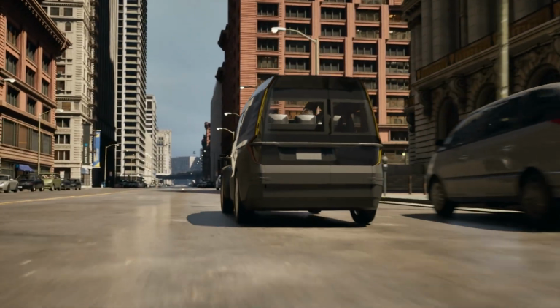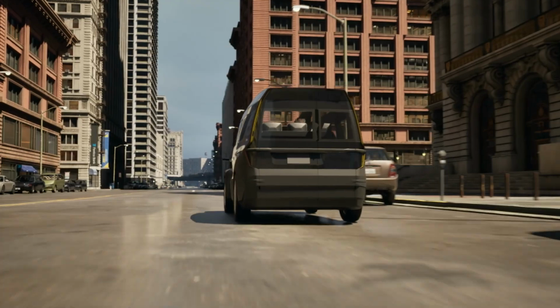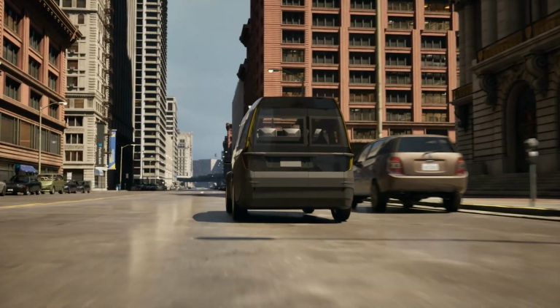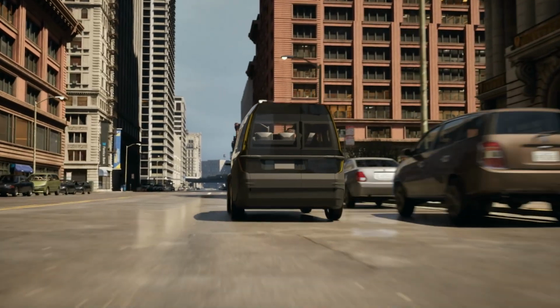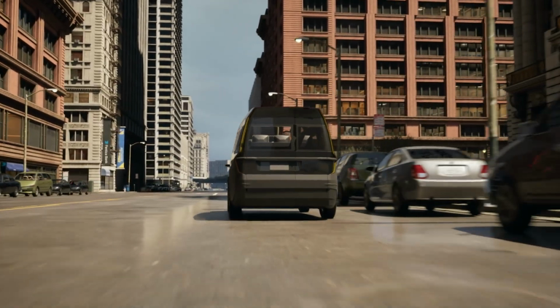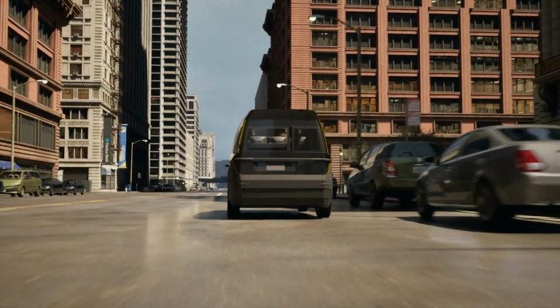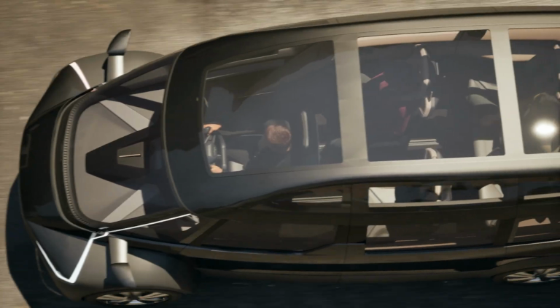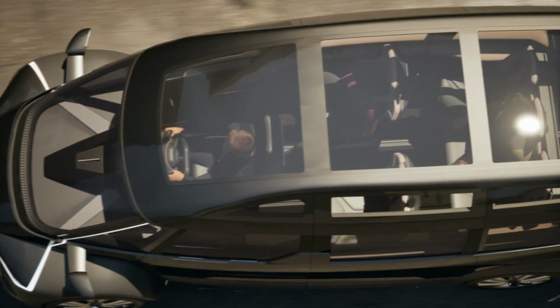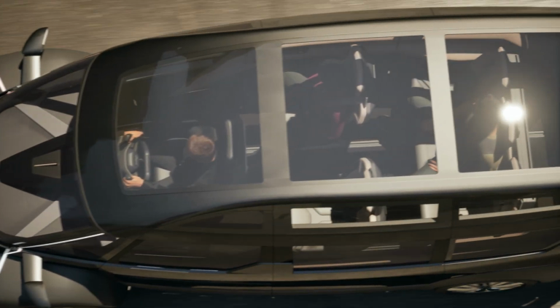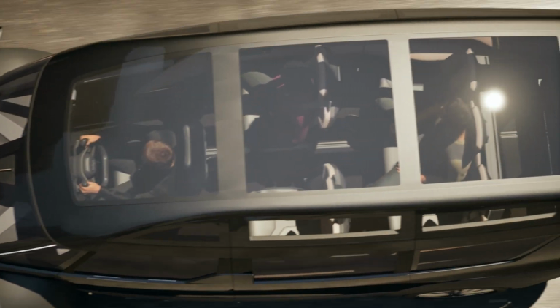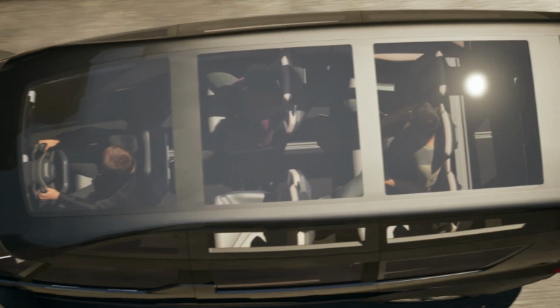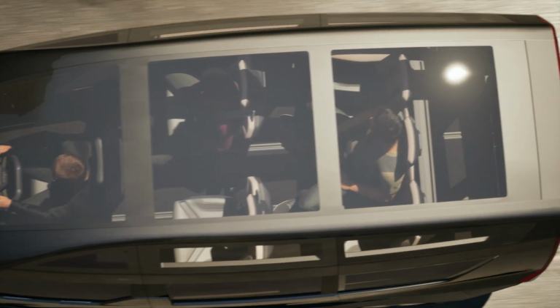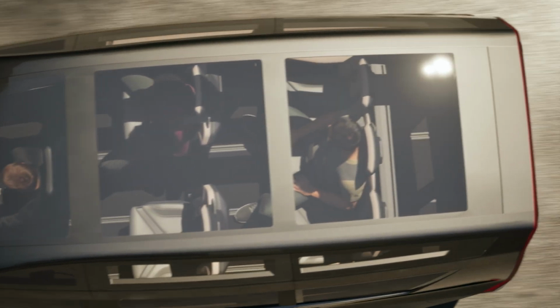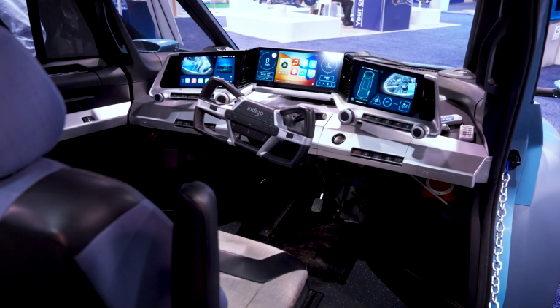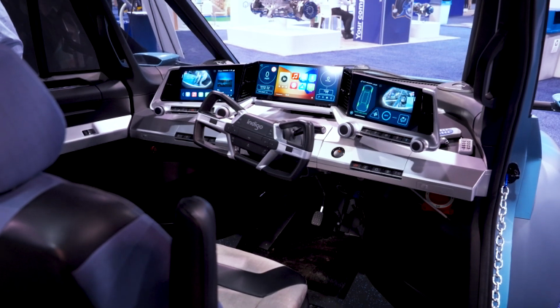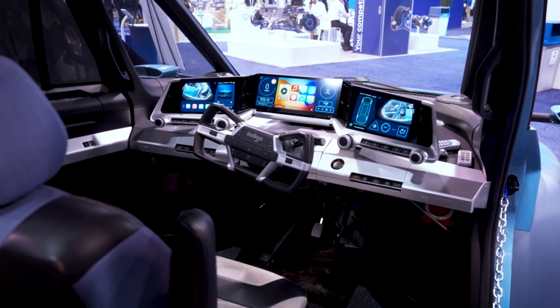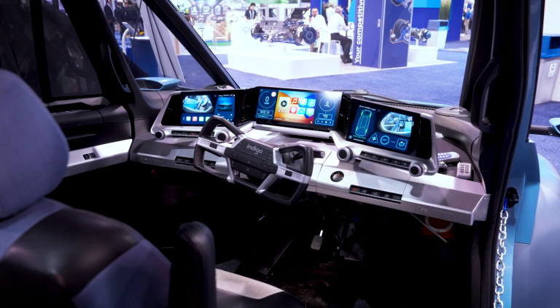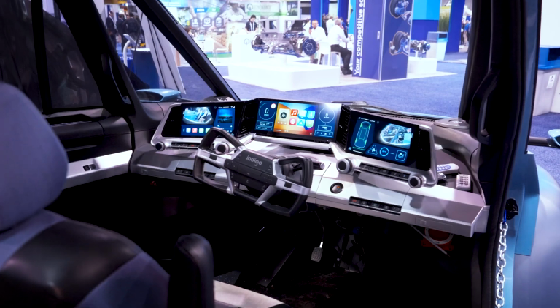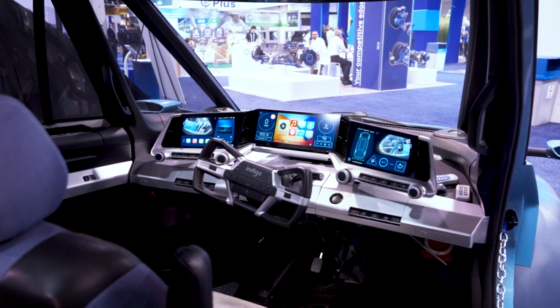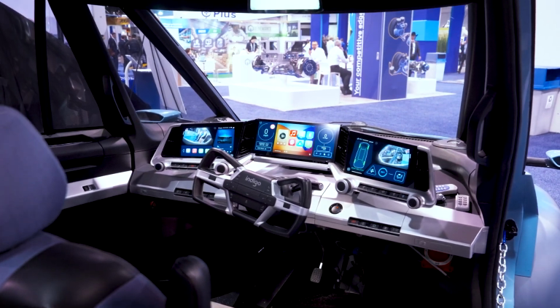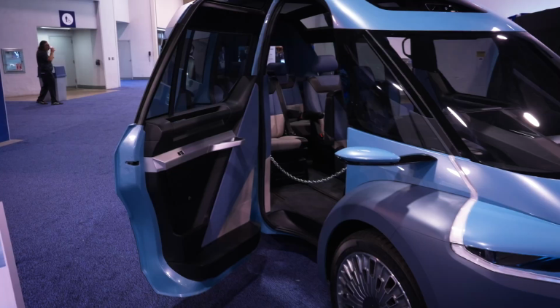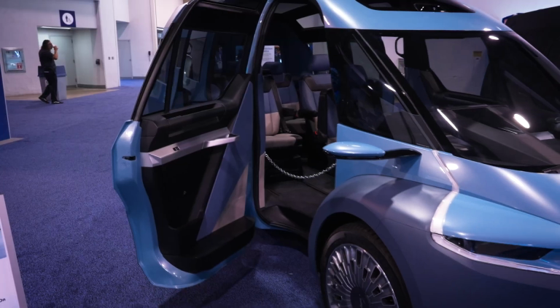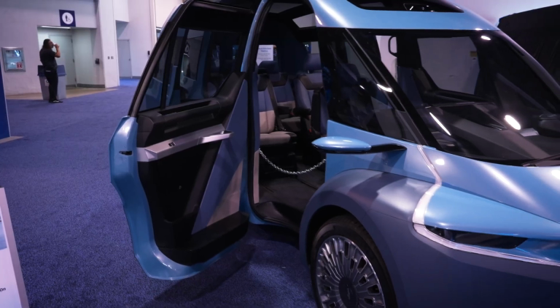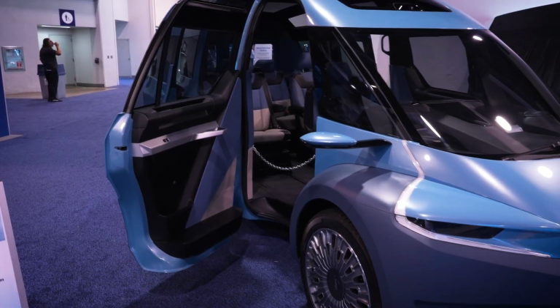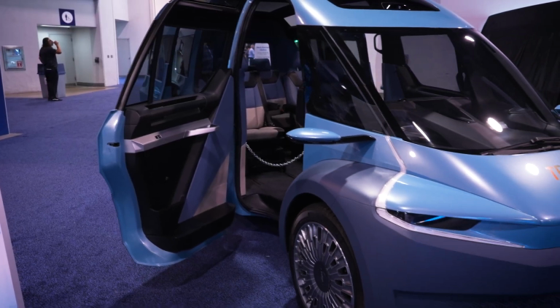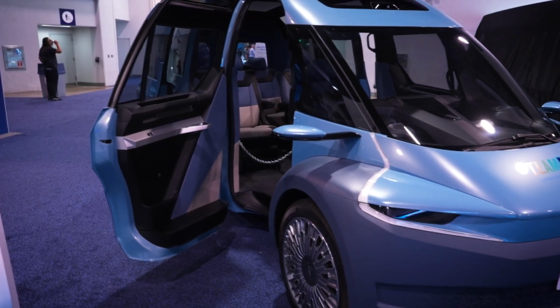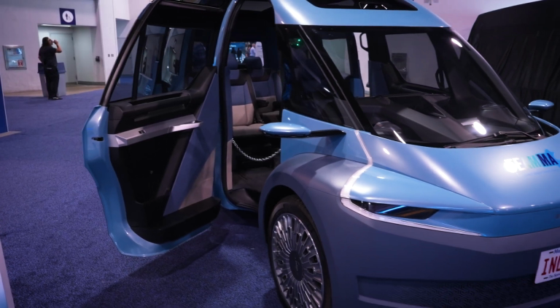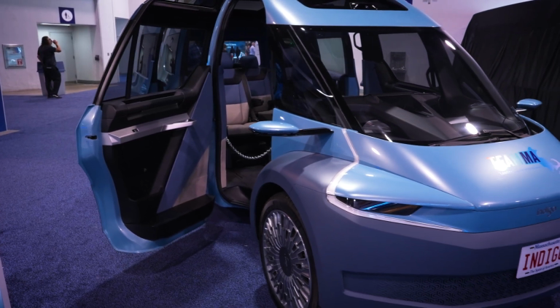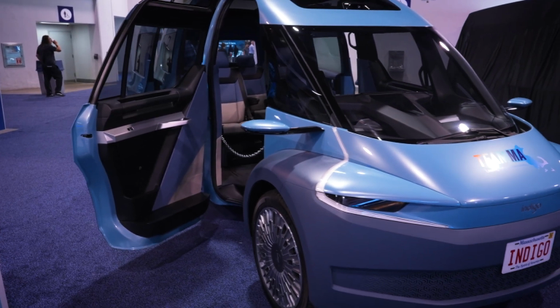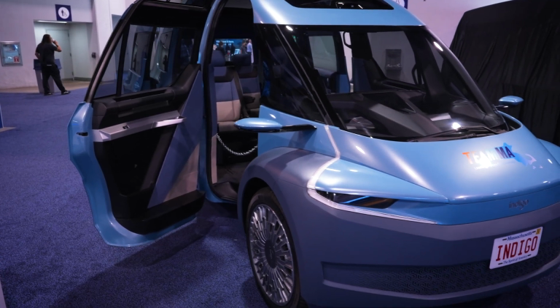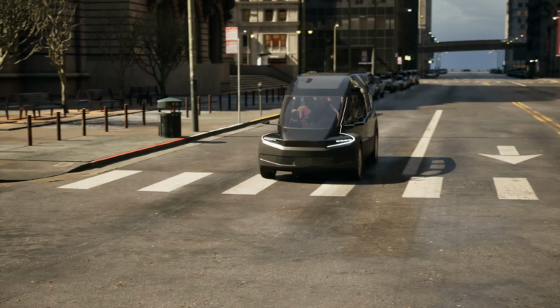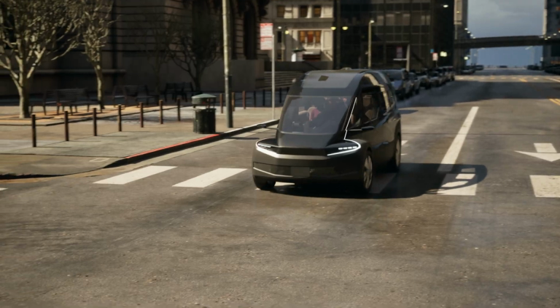Indigo smart wheels enable lighter, roomier, and smoother, yet more affordable EVs, designed initially for fleets, ride-hail, and delivery providers.